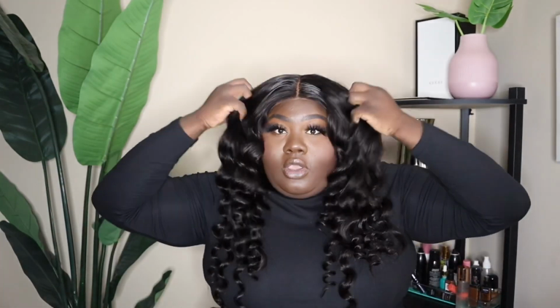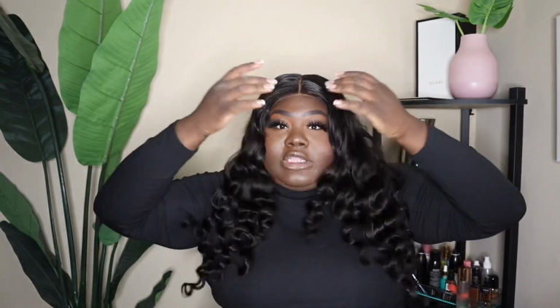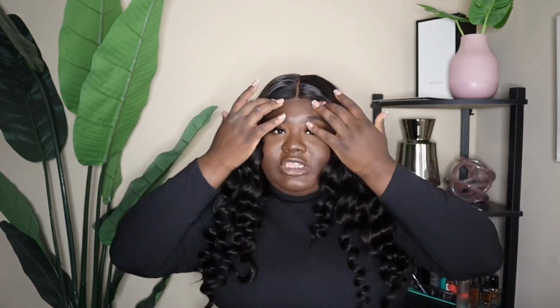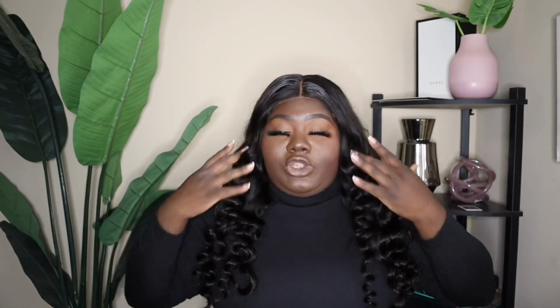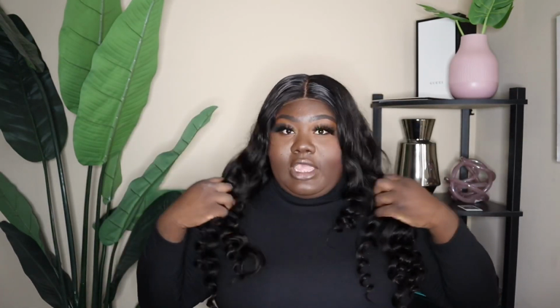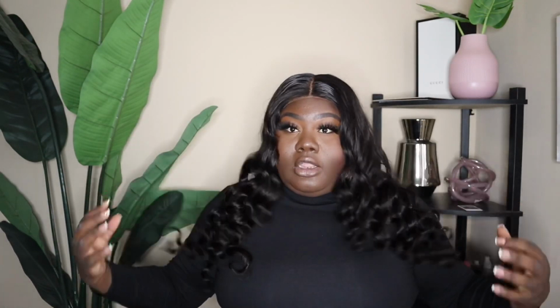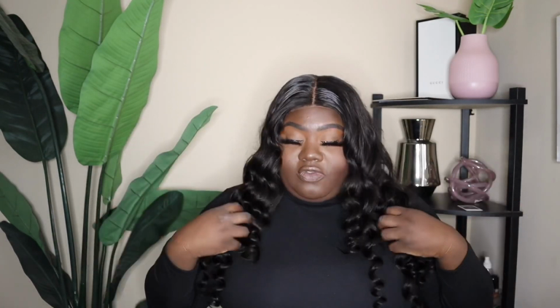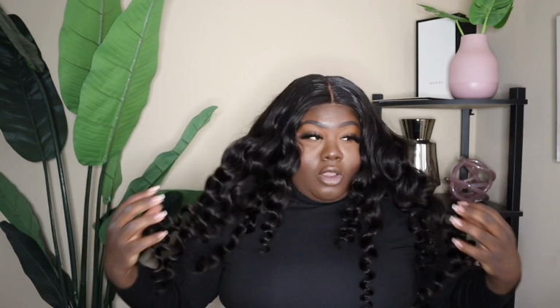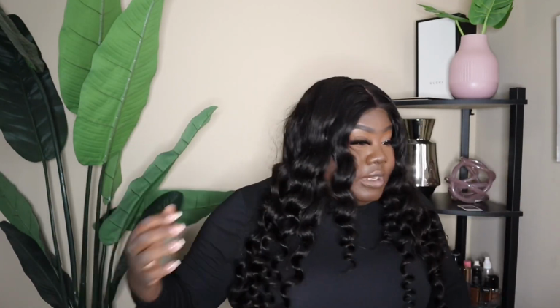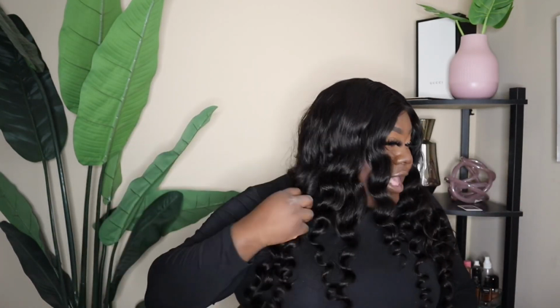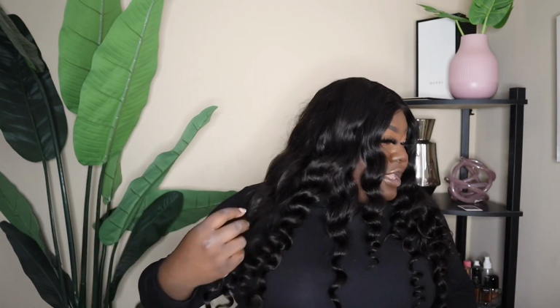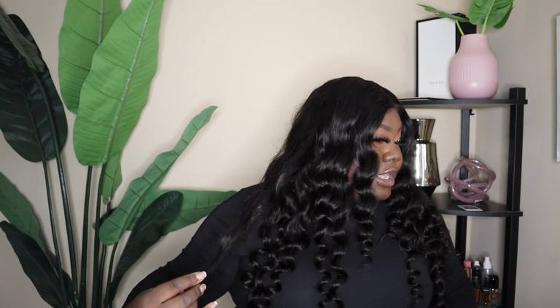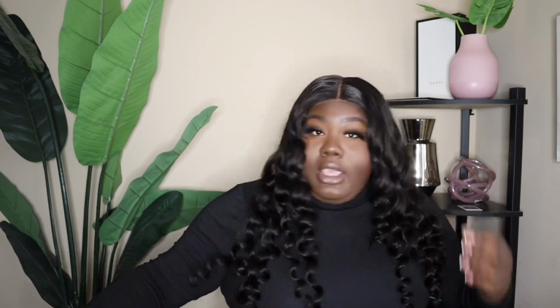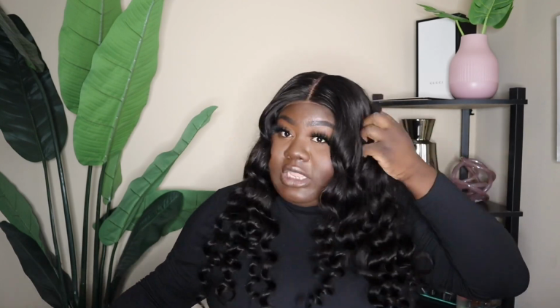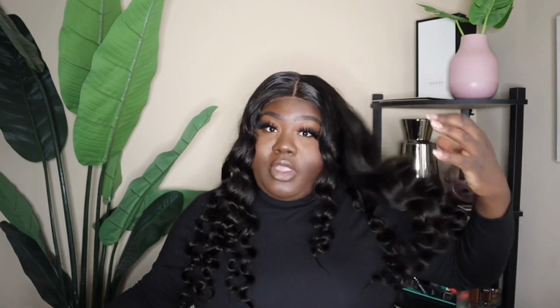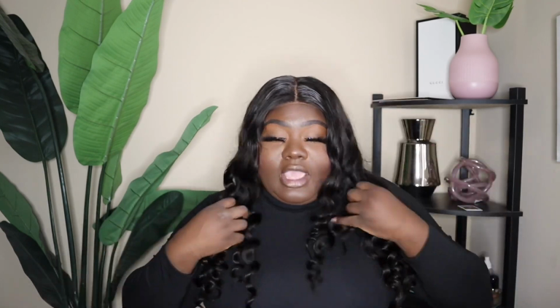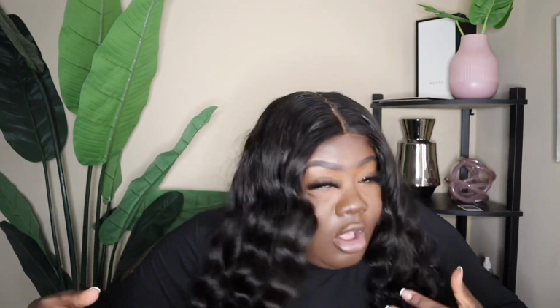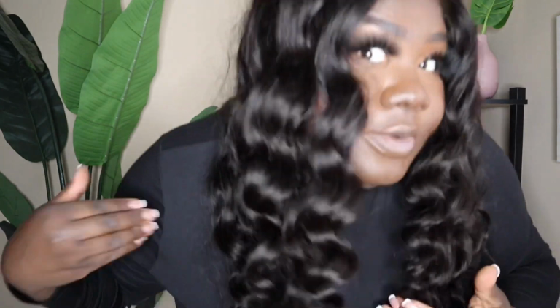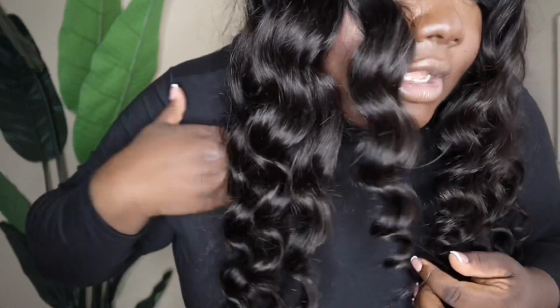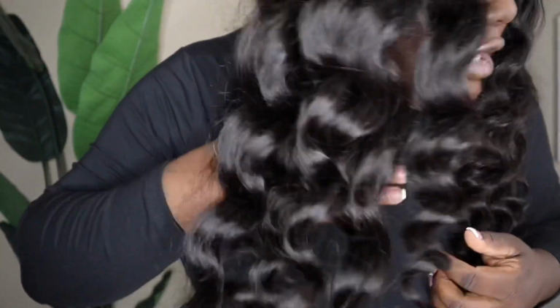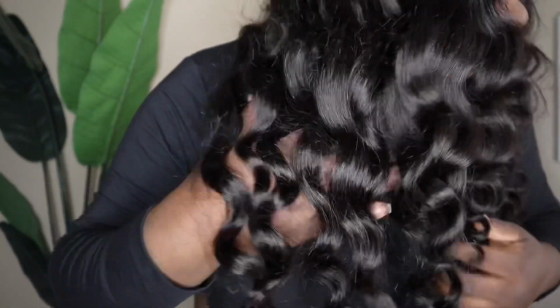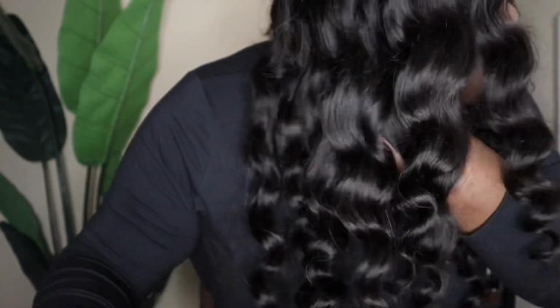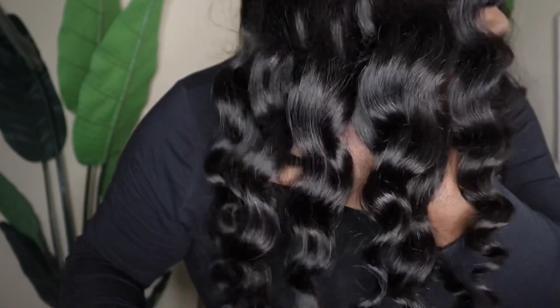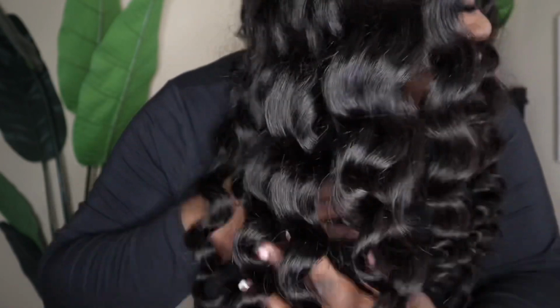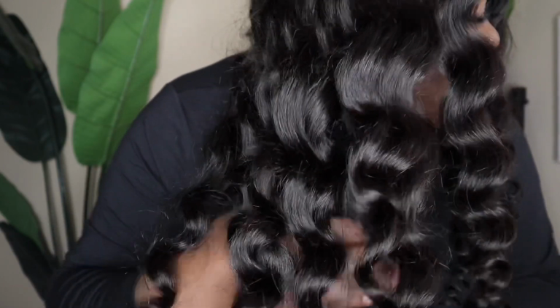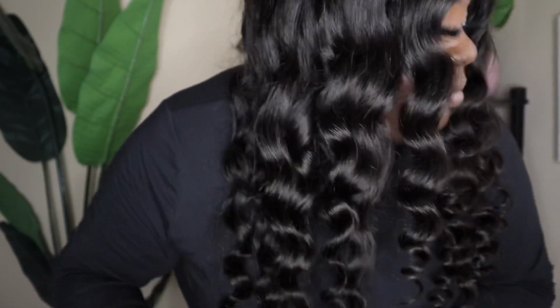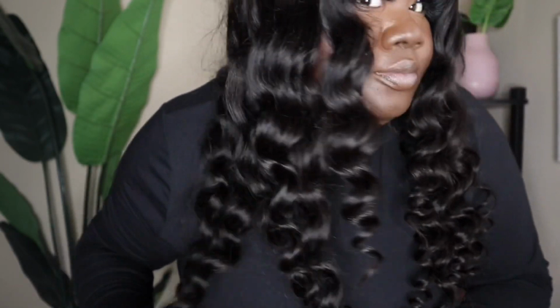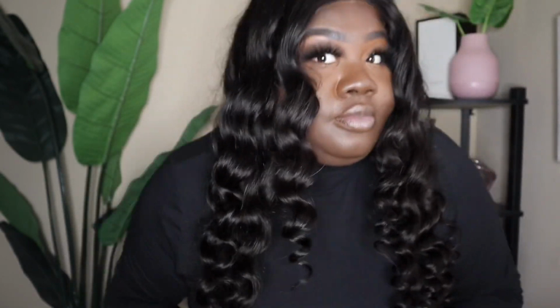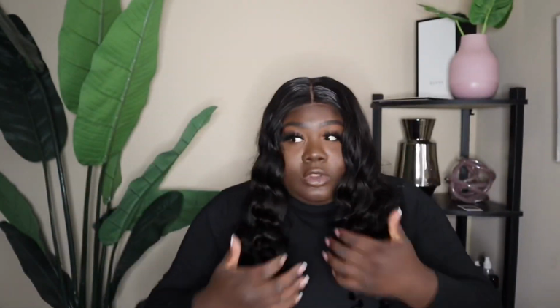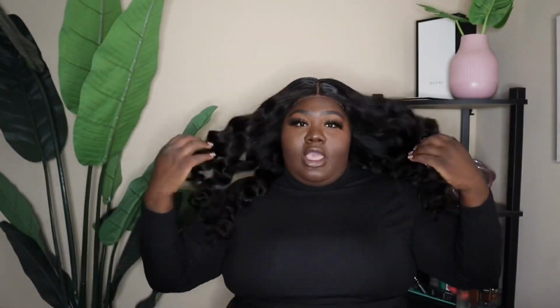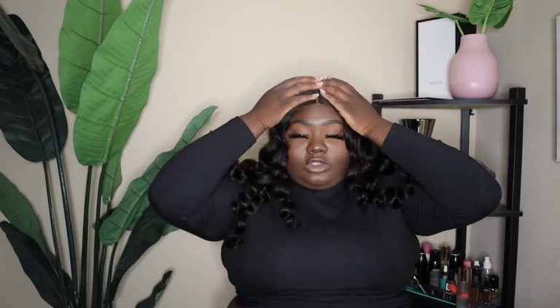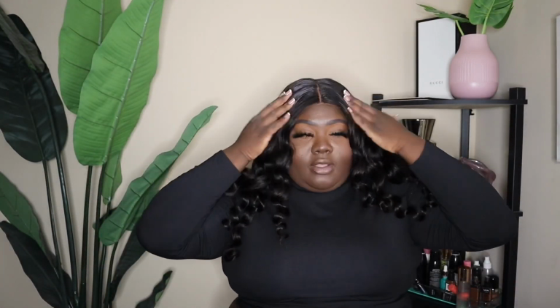Alright y'all, I just finished curling the hair. The curls came out really, really good. I didn't put any heat protectant spray on it at all — this is what they look like just curled with nothing on them. The hair is super bouncy.